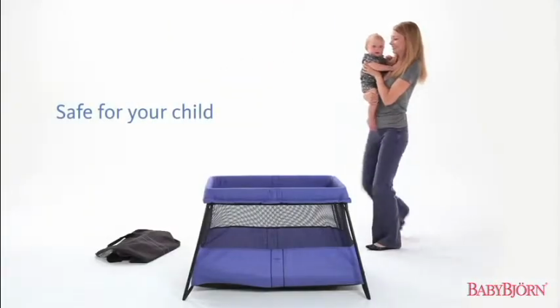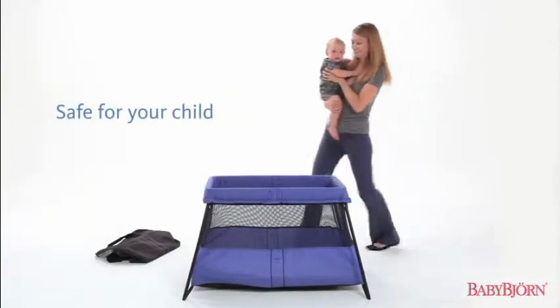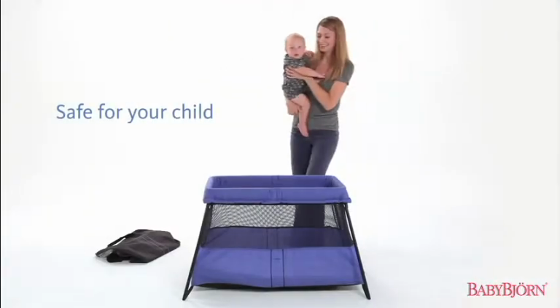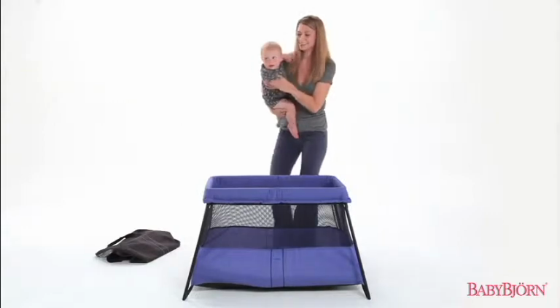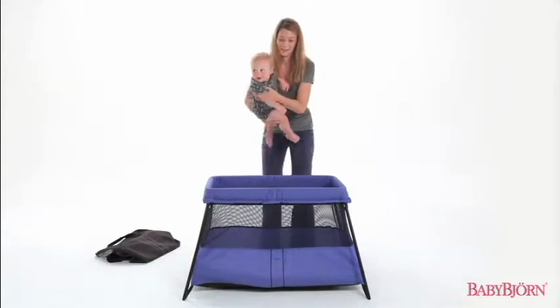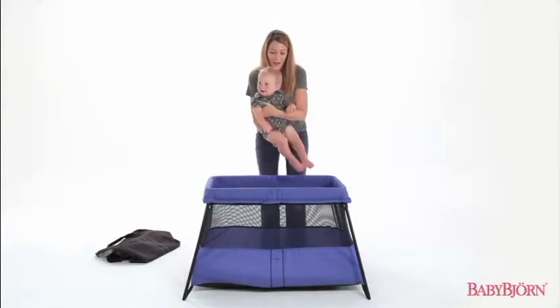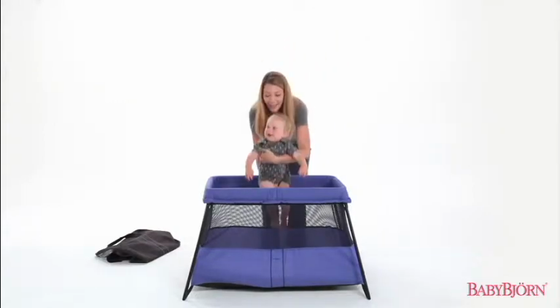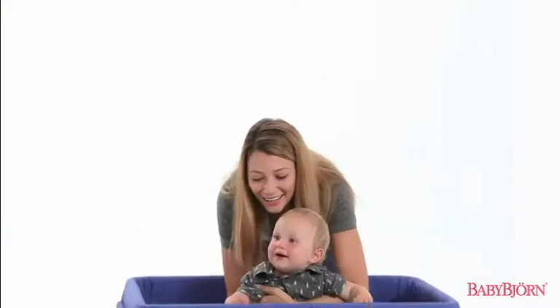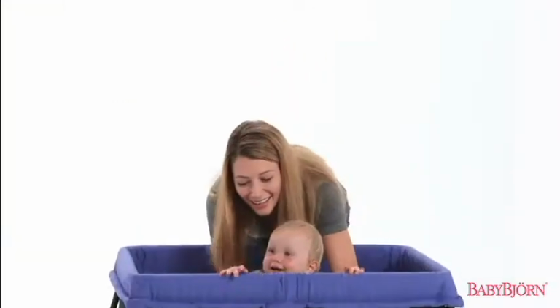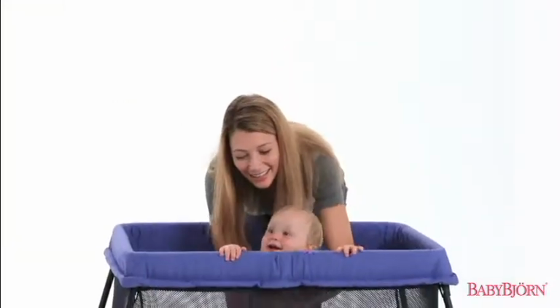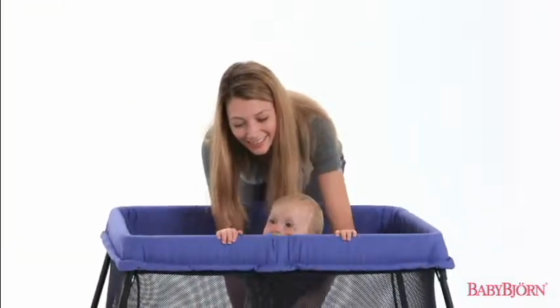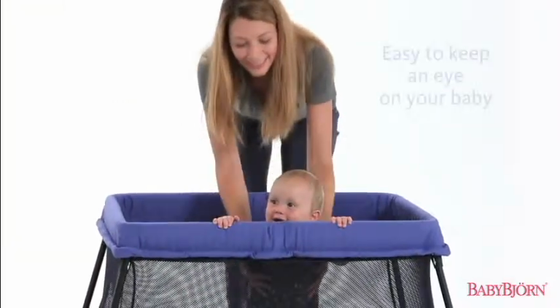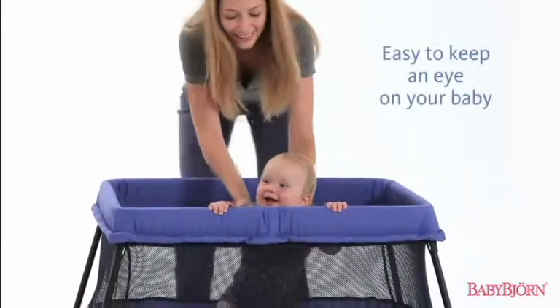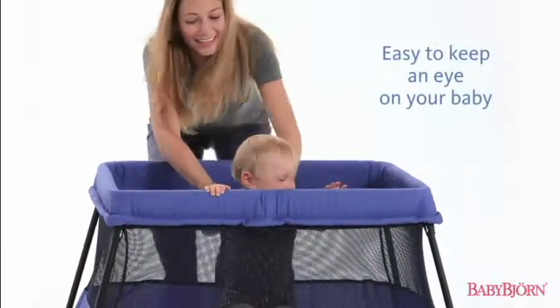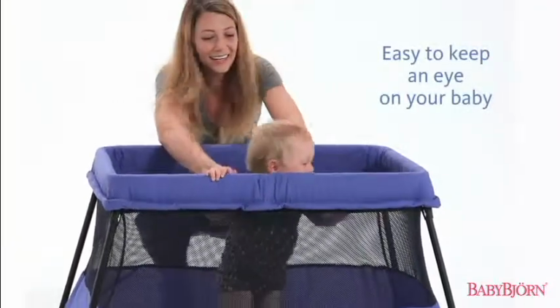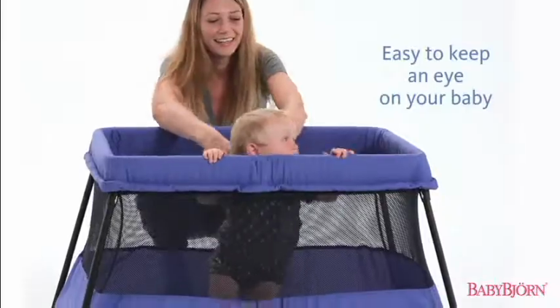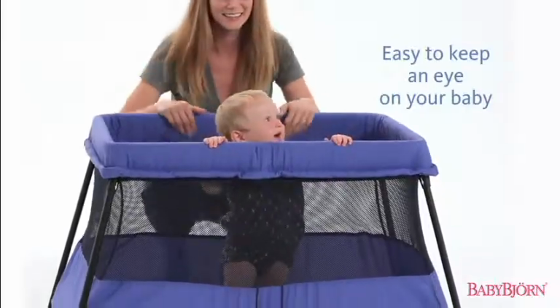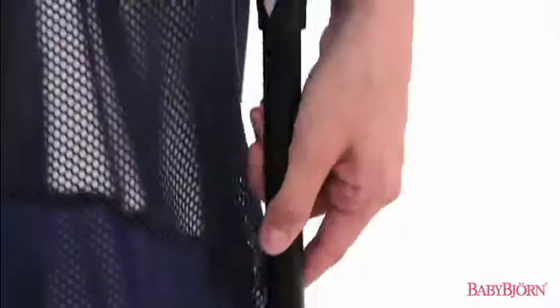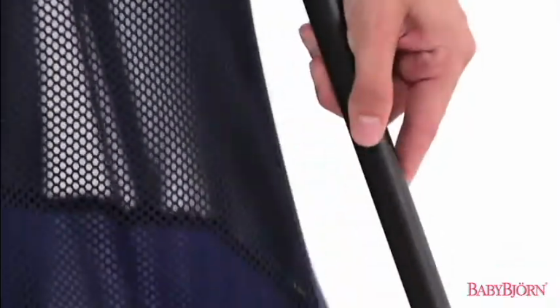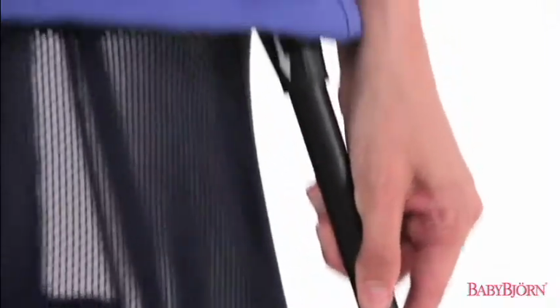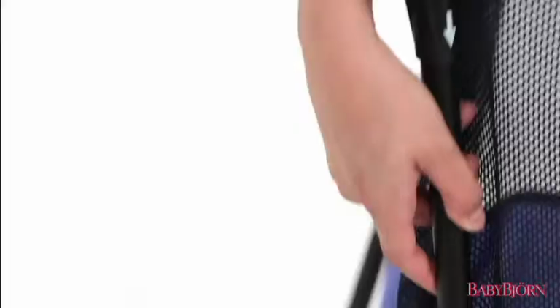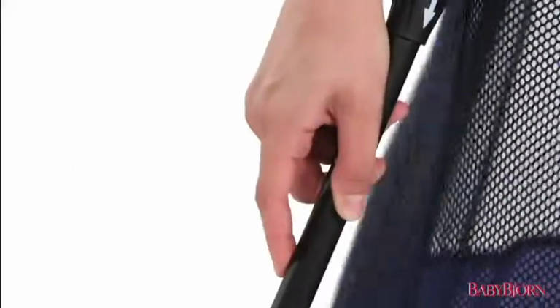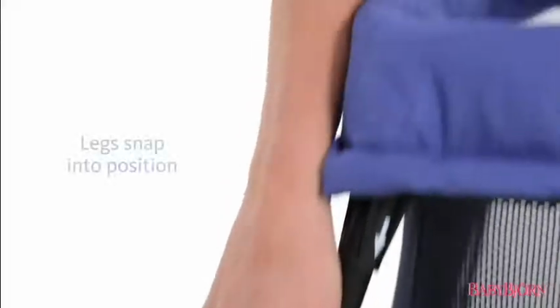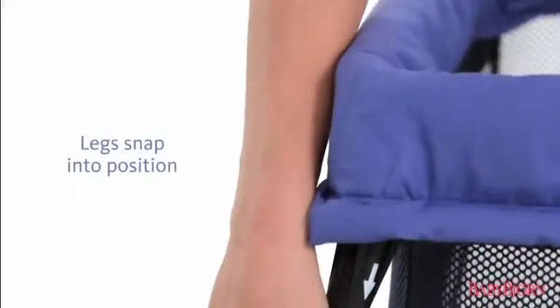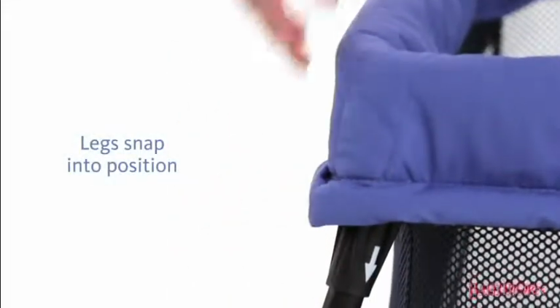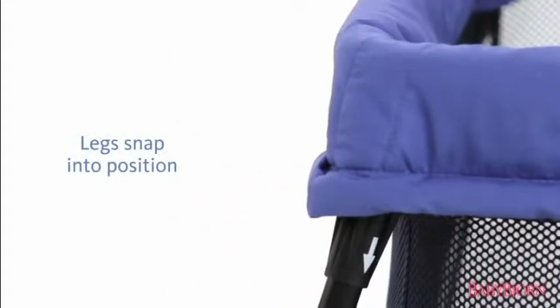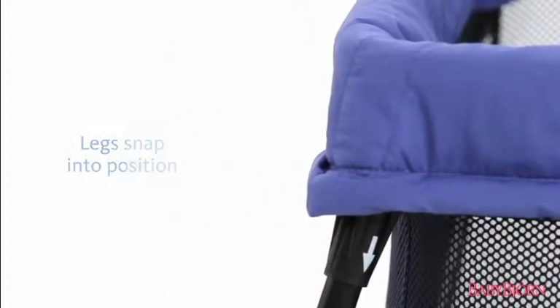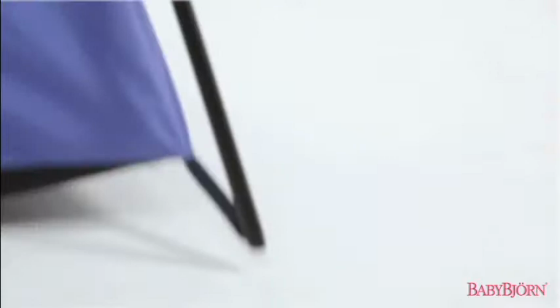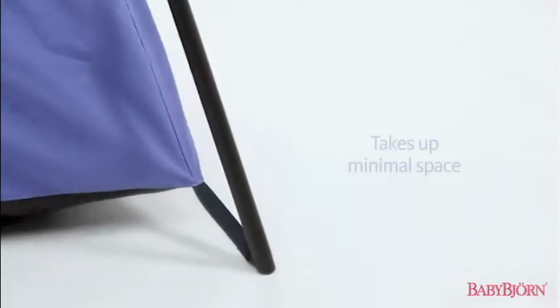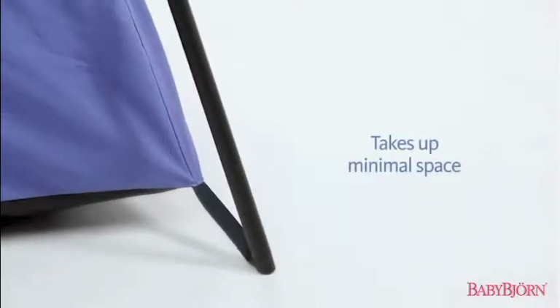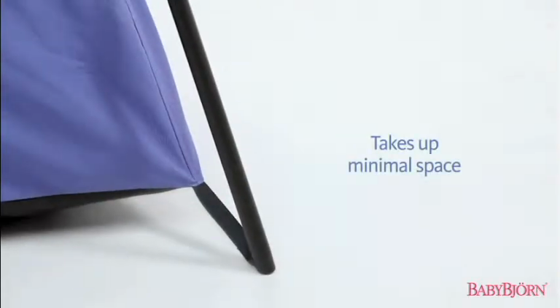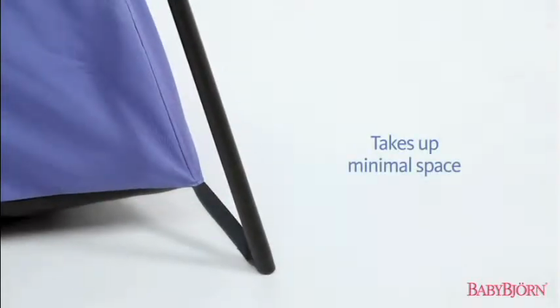Excellent for newborns and children up to age 3, the net fabric side panels make it easy for you to keep an eye on your baby. Each of the four legs snaps into position, and the angled design takes up minimal space.